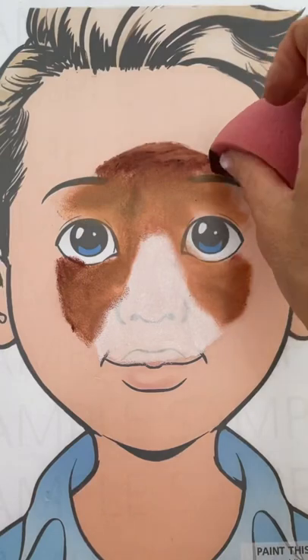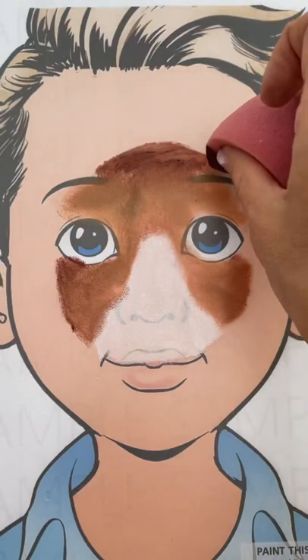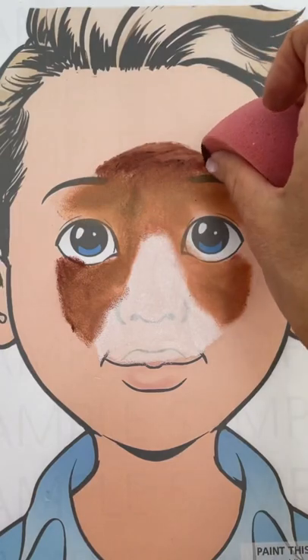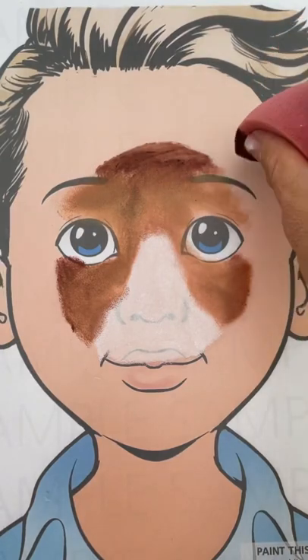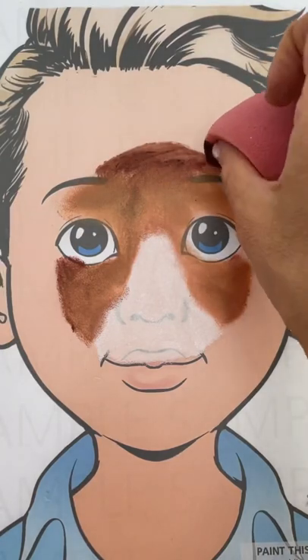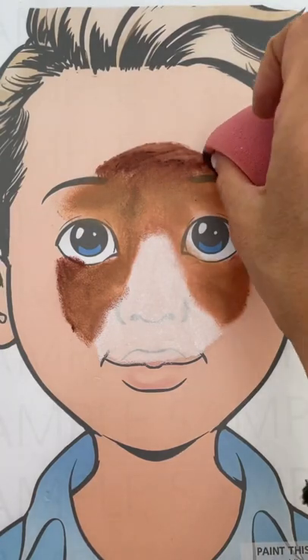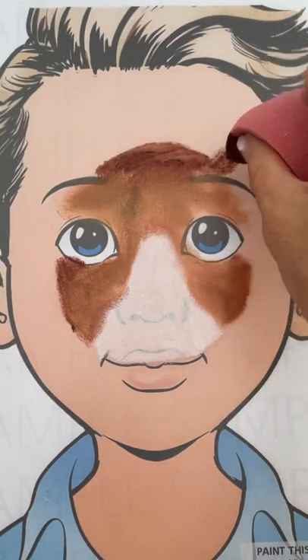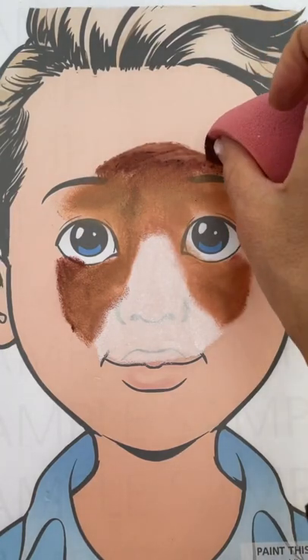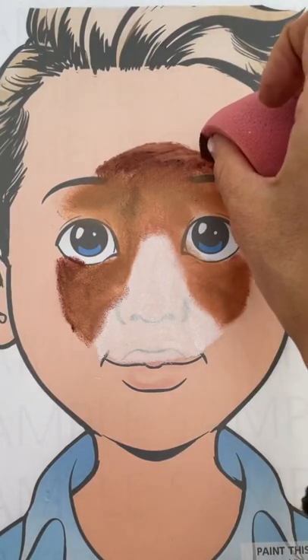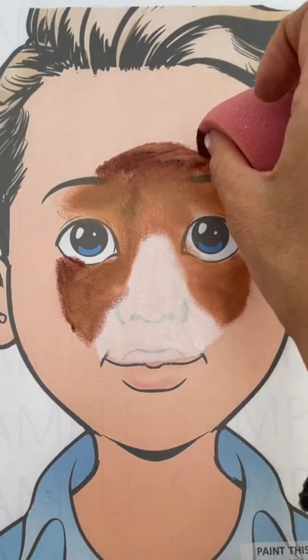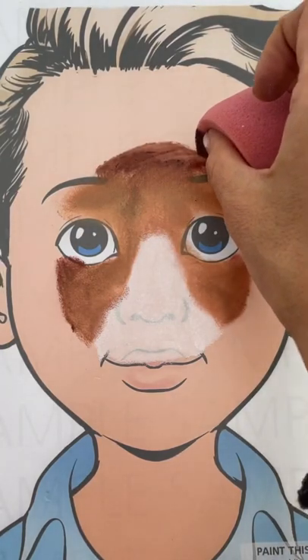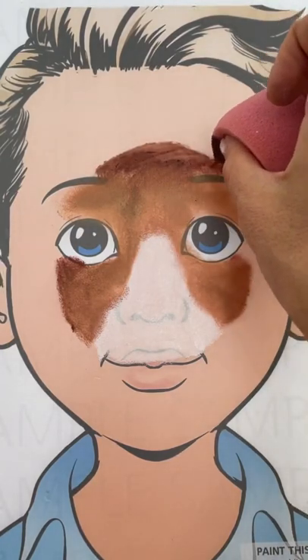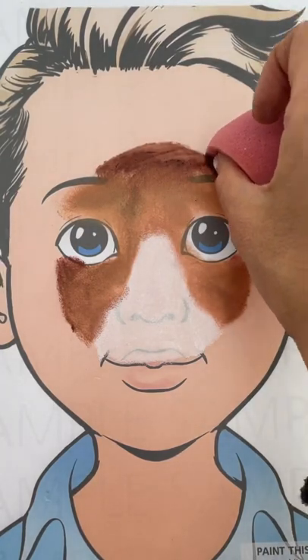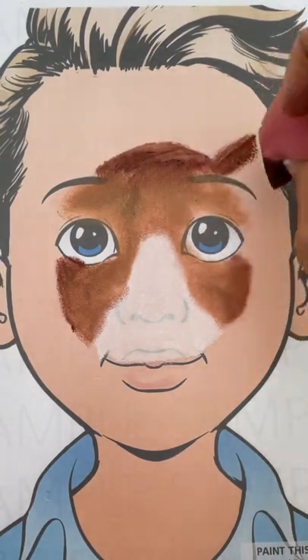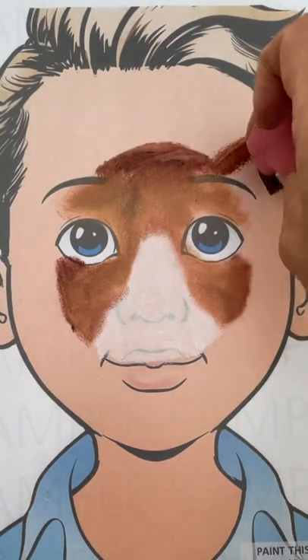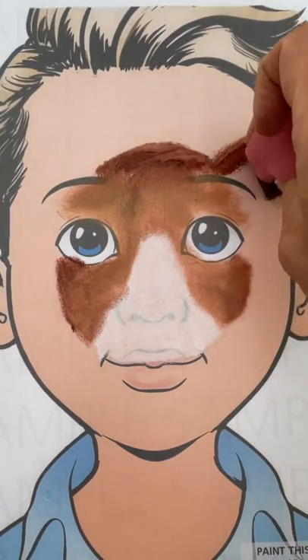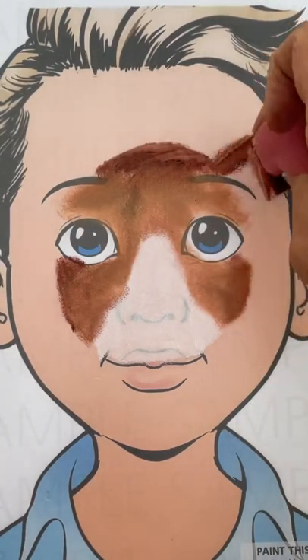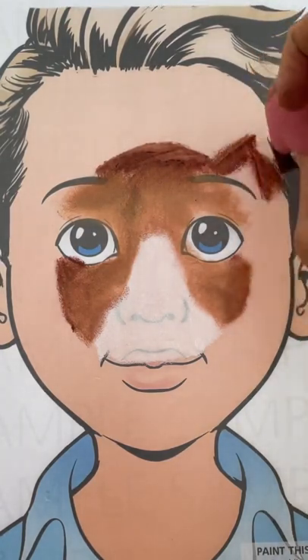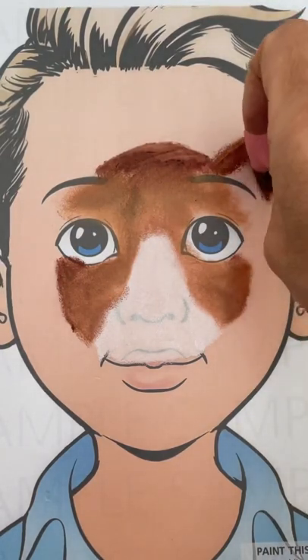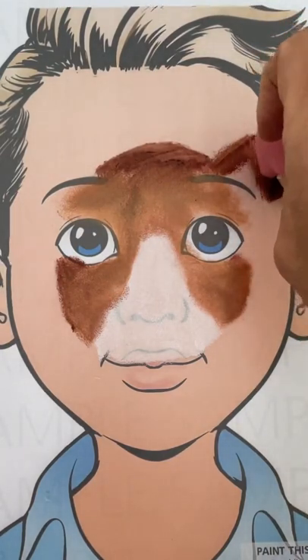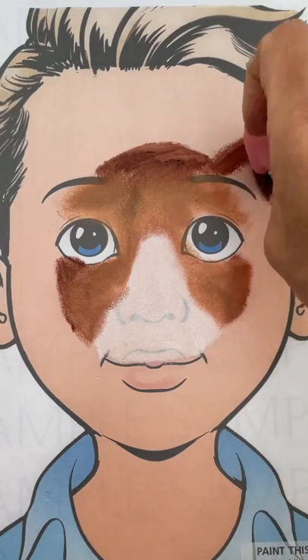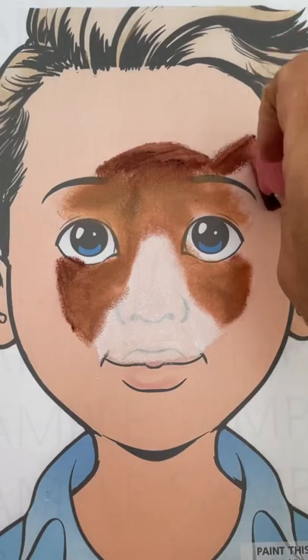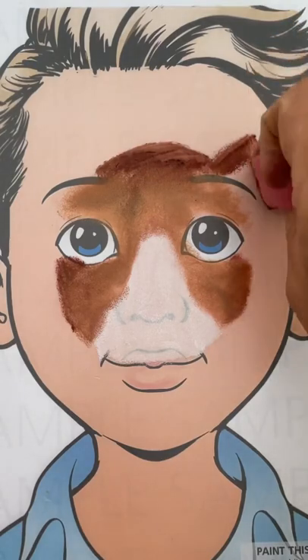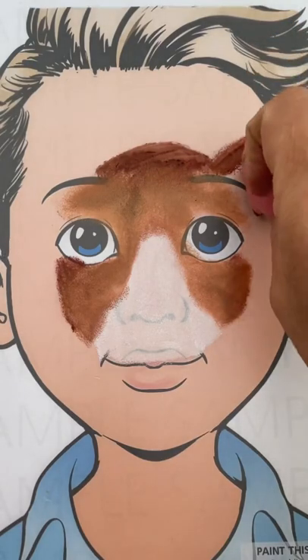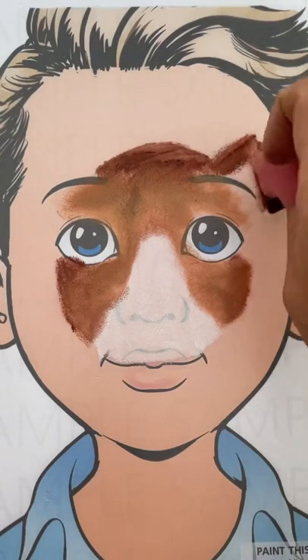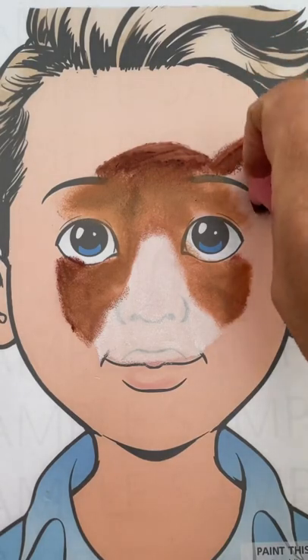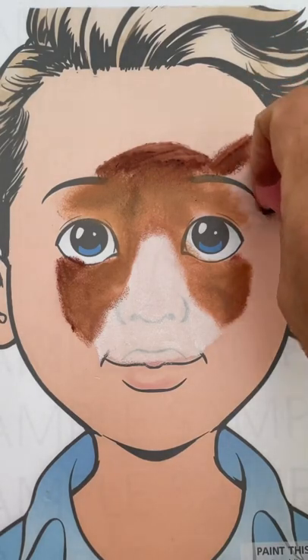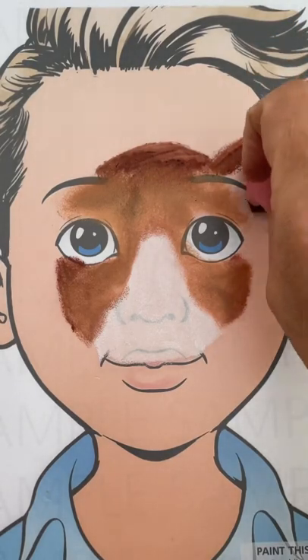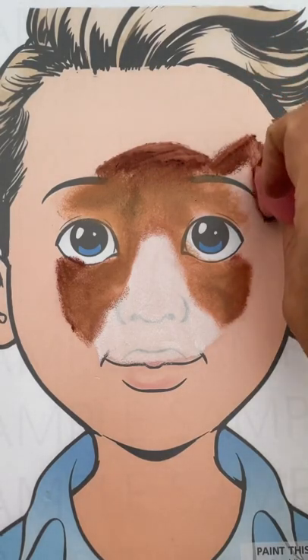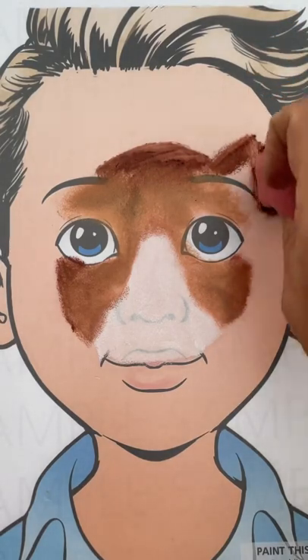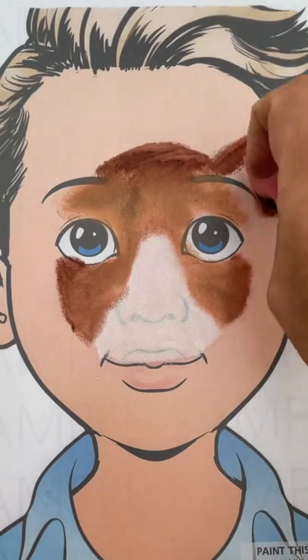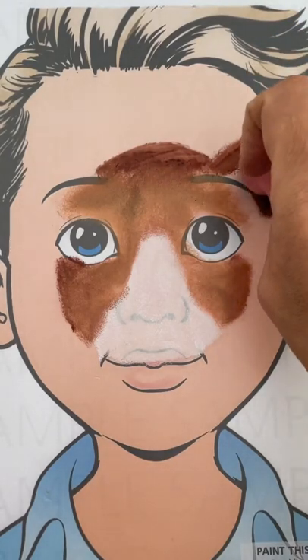Once you've done the middle of the face, we're going to use the edge of the sponge to do the dog ears.